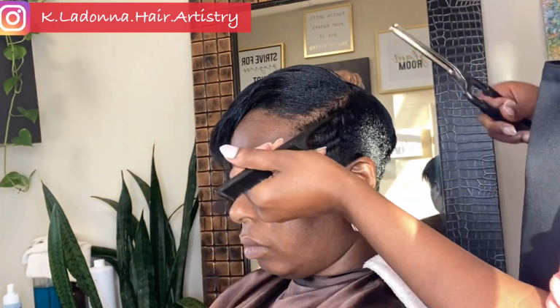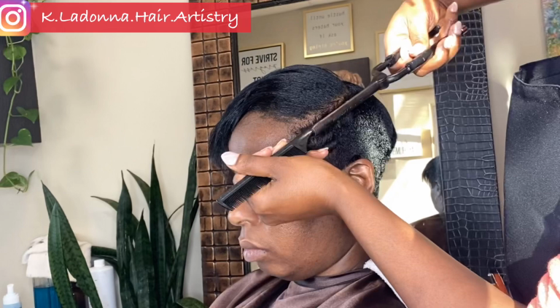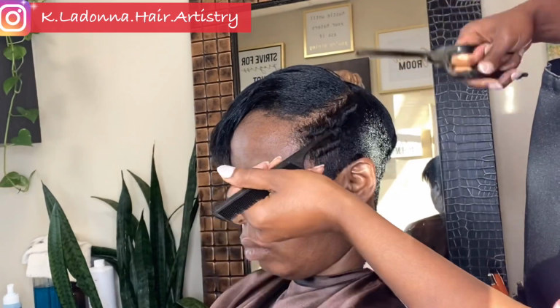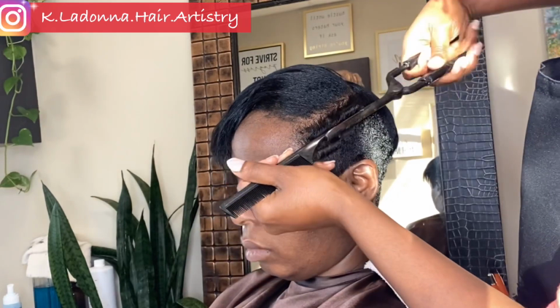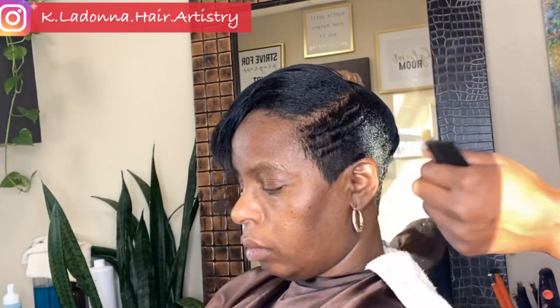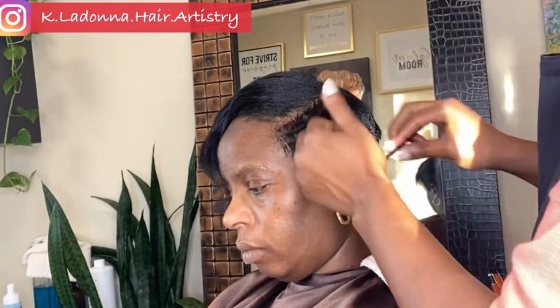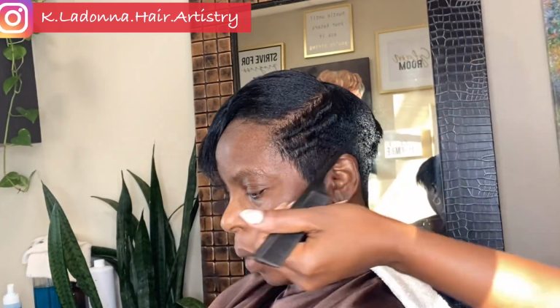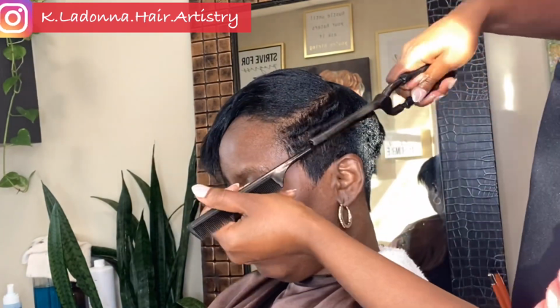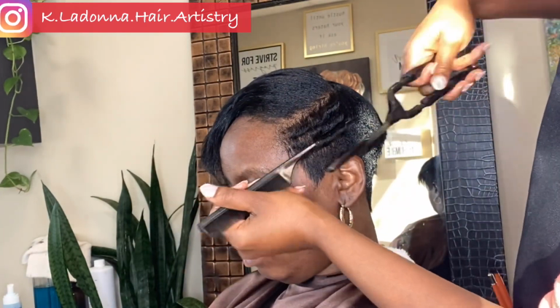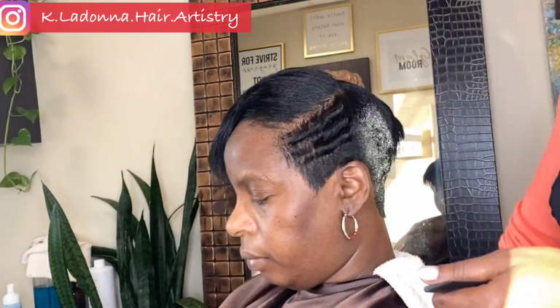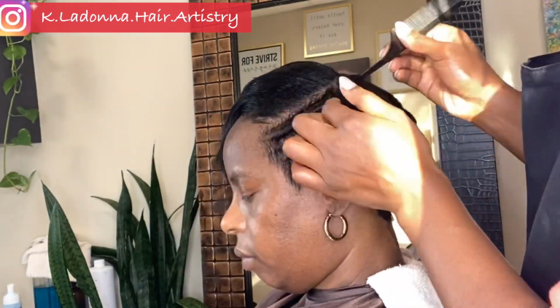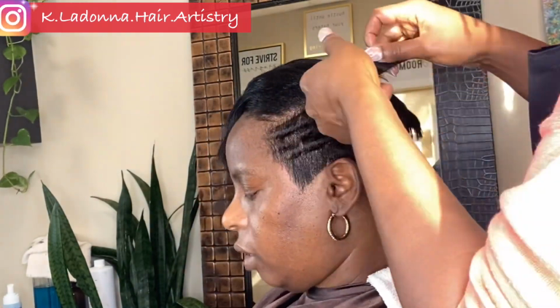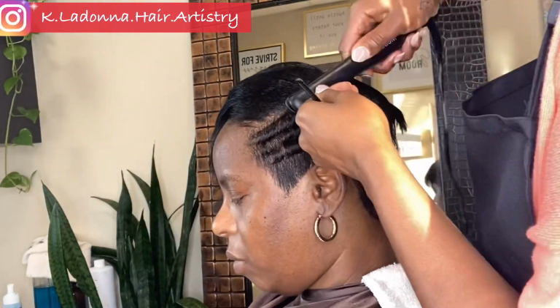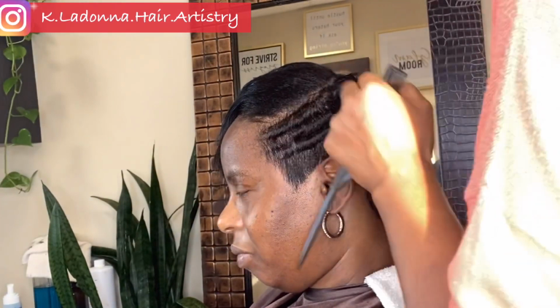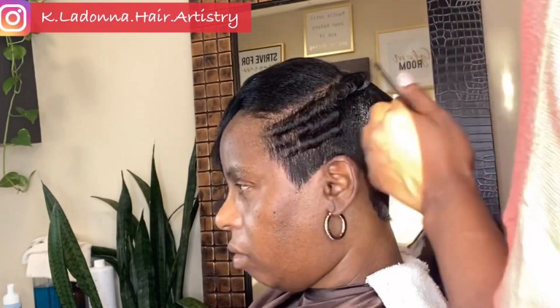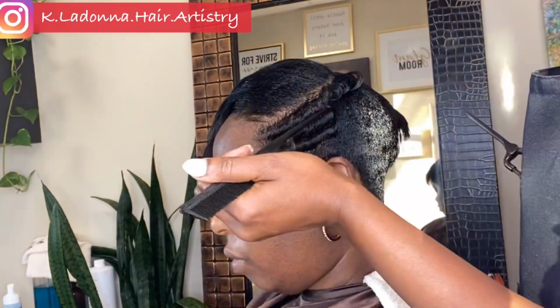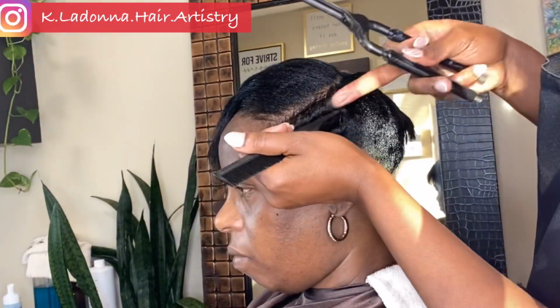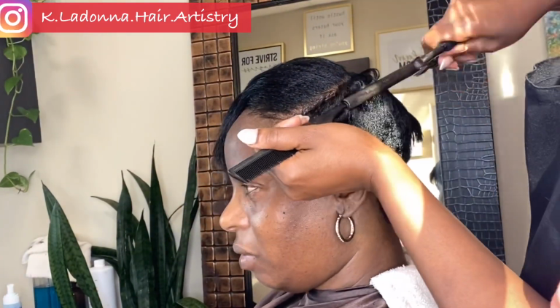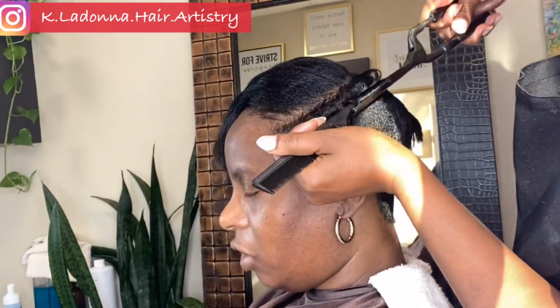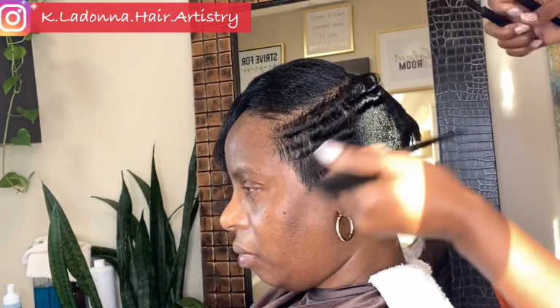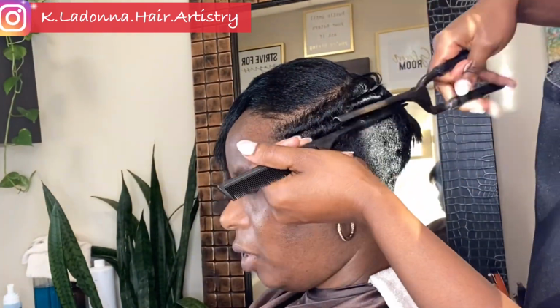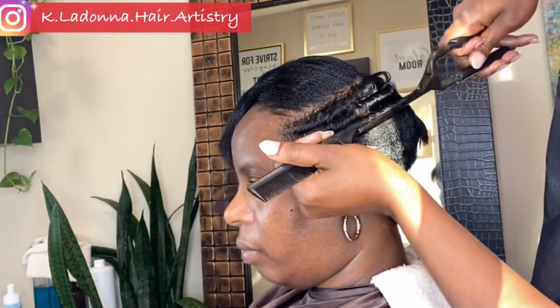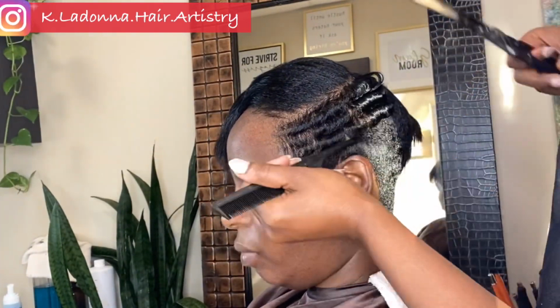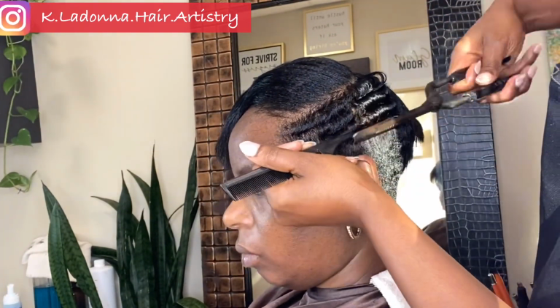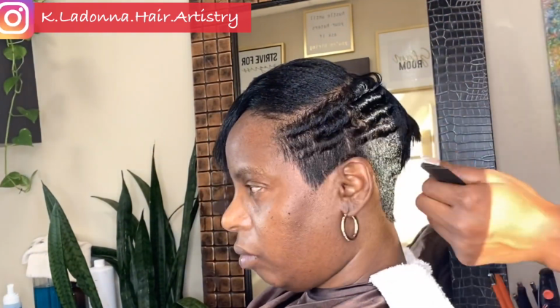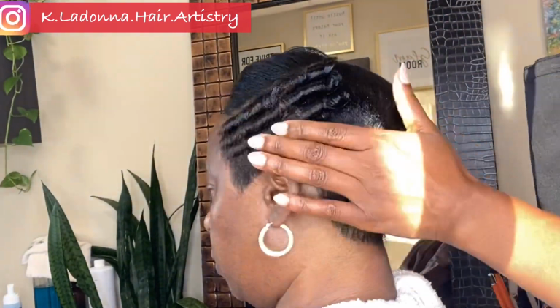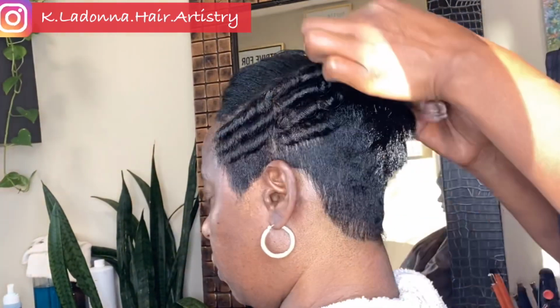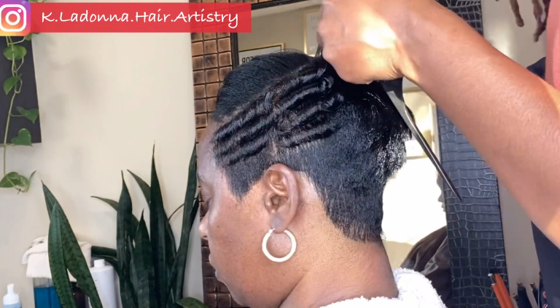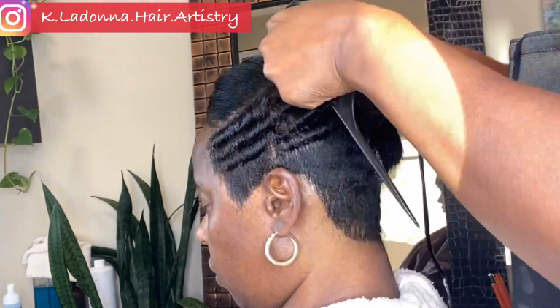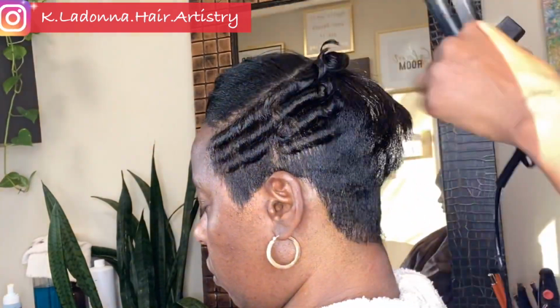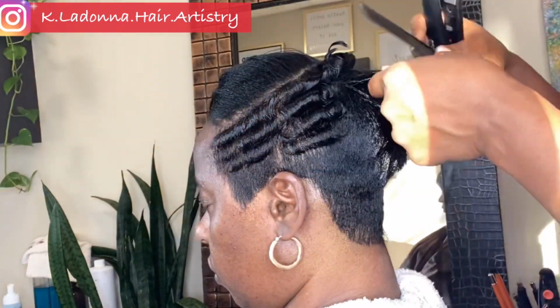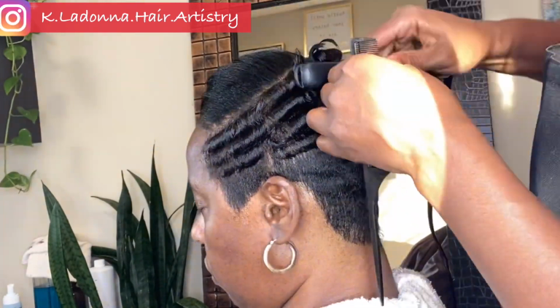She got a relaxer and a haircut, and due to her protruding occipital bone, I cut the hair in a way that would complement the shape of her head. So it's a bit of a subtle mohawk.